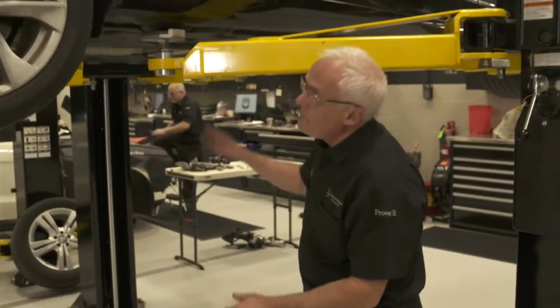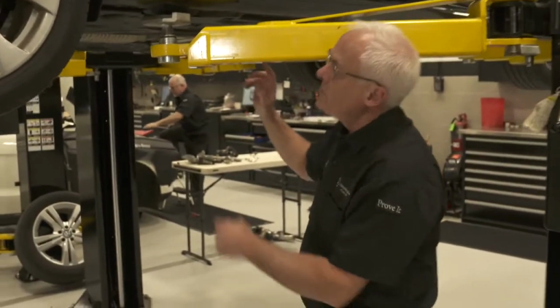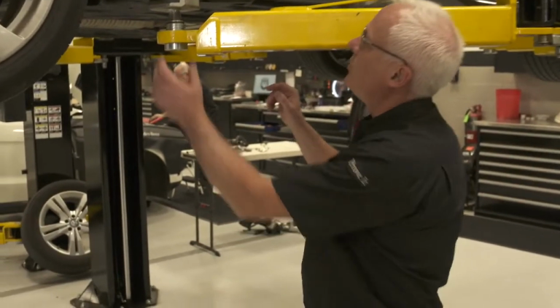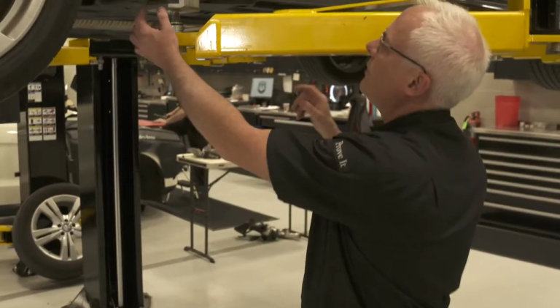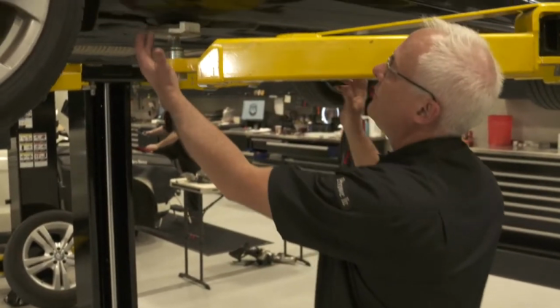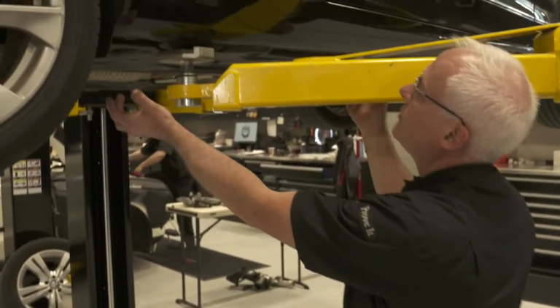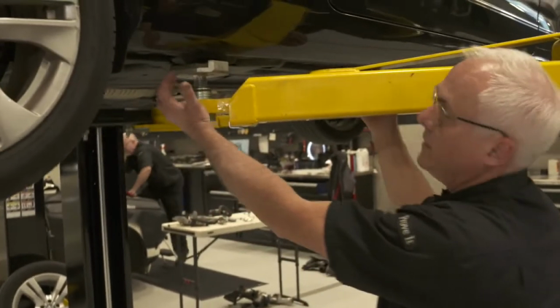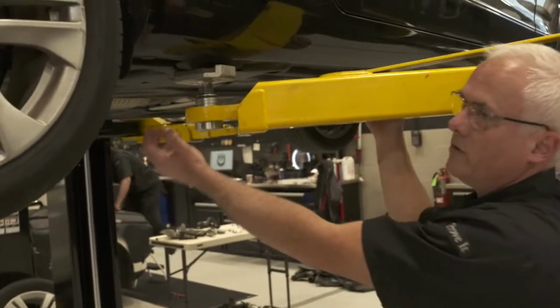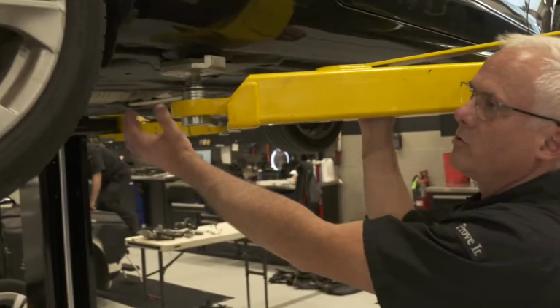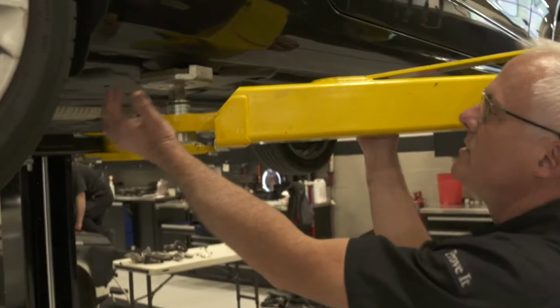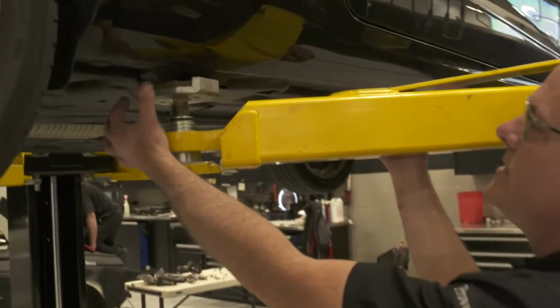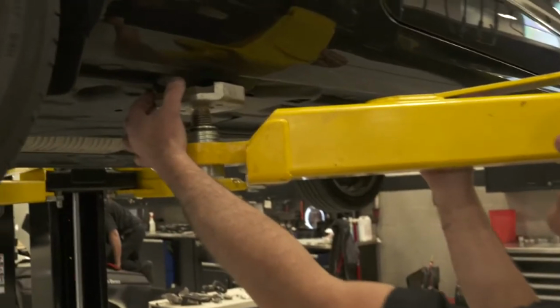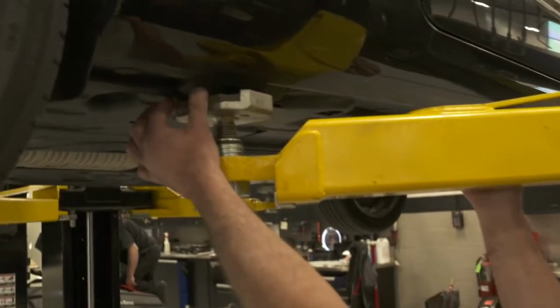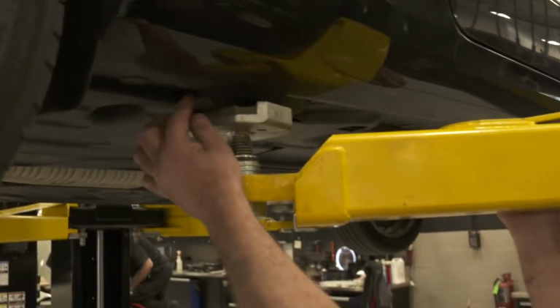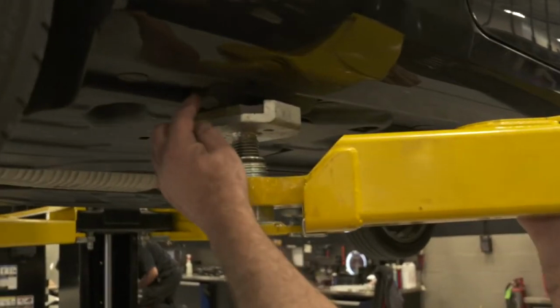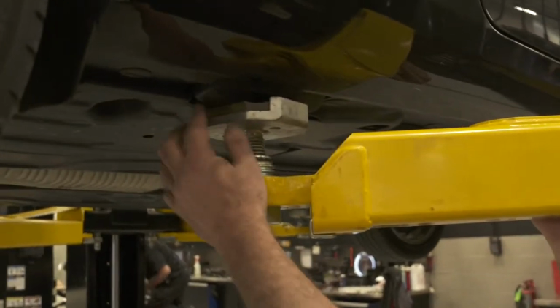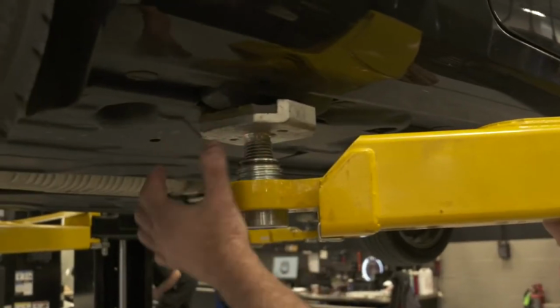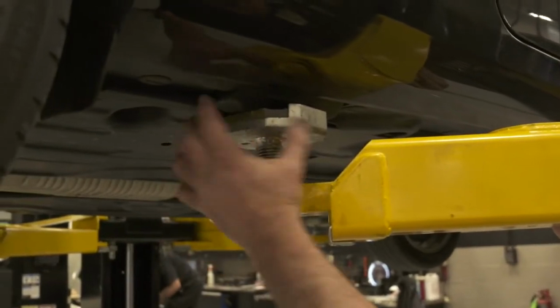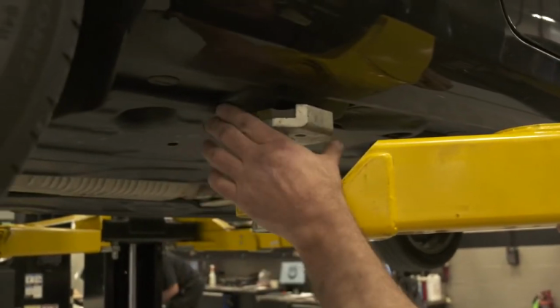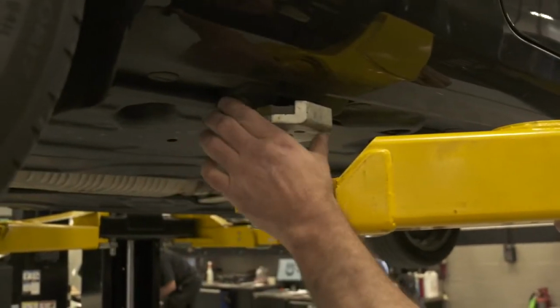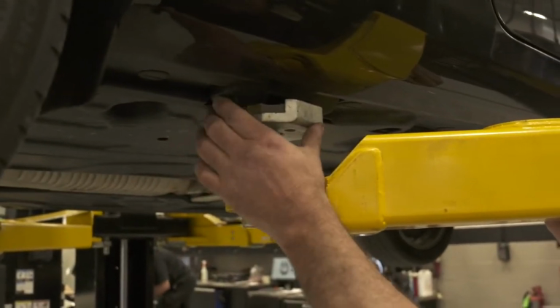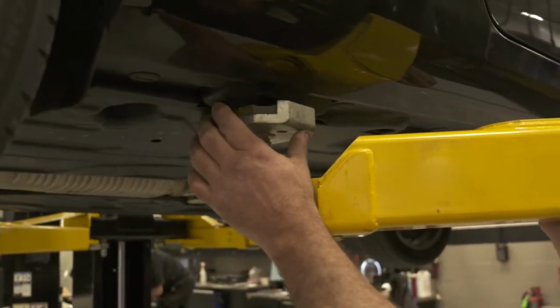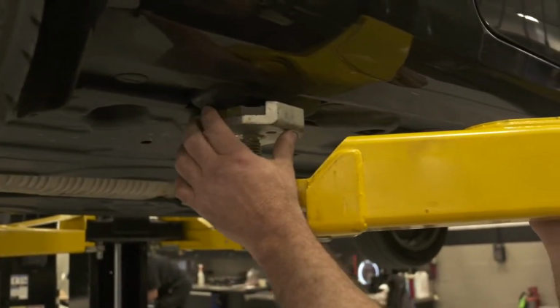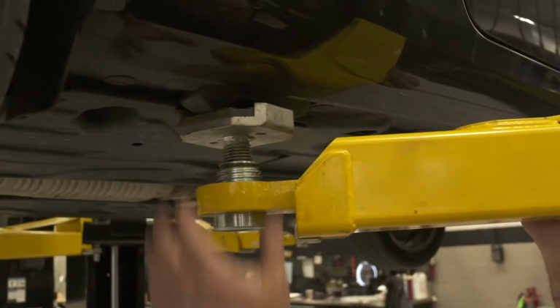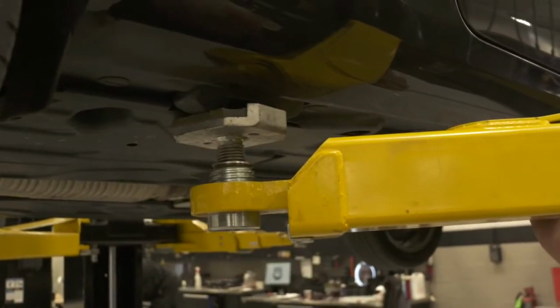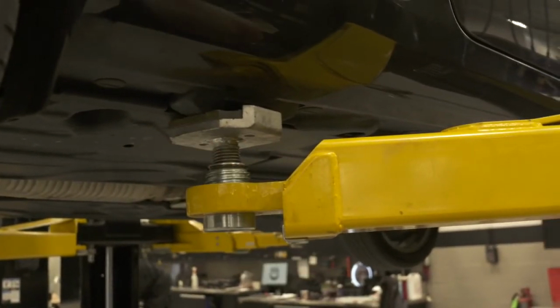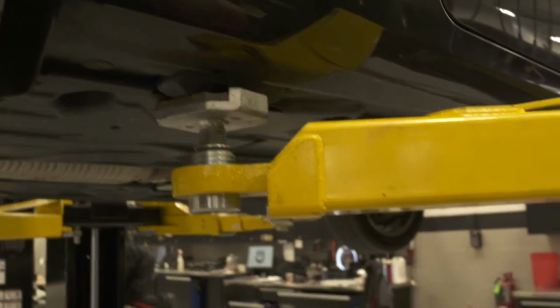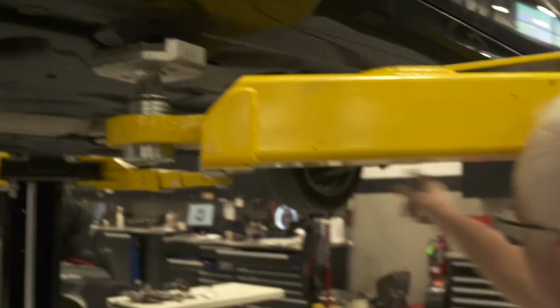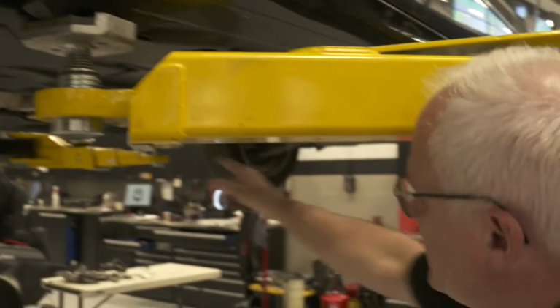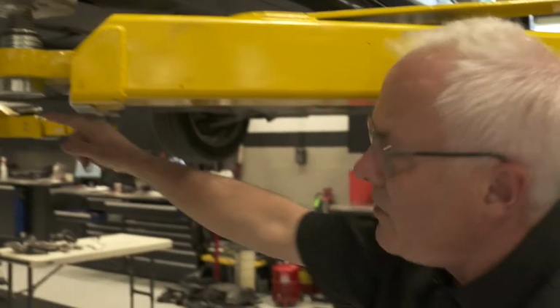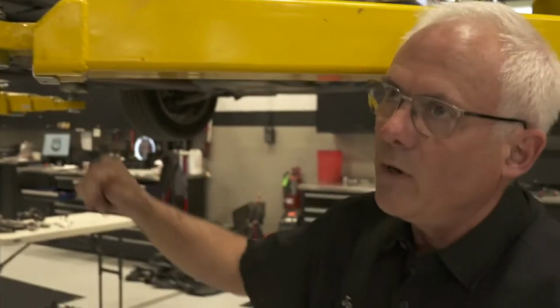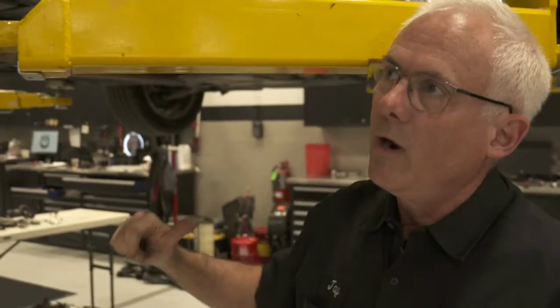I just want to point out again, on the Mercedes-Benz we have lift pads here. You notice how I'm centered in it, and I've done the same all the way around.